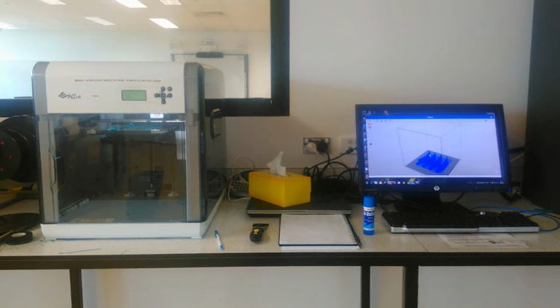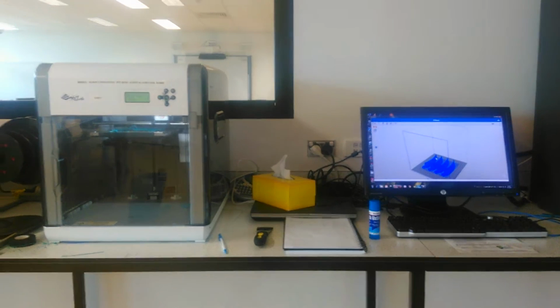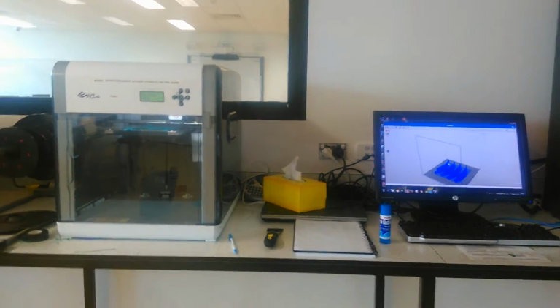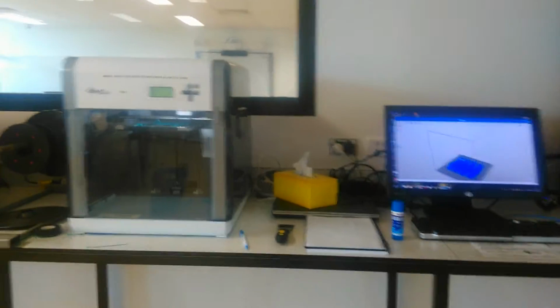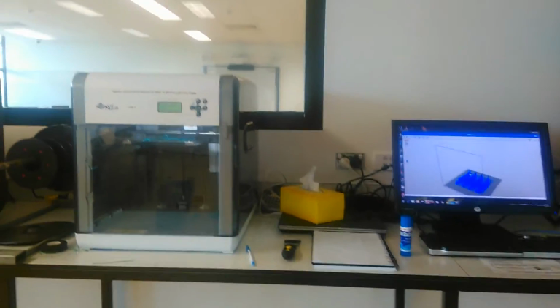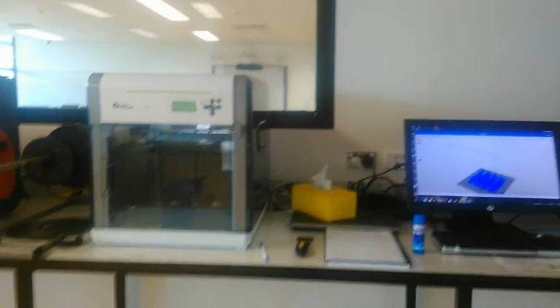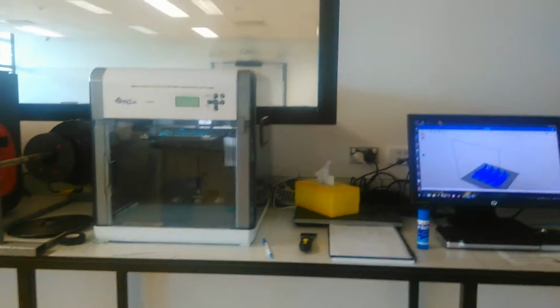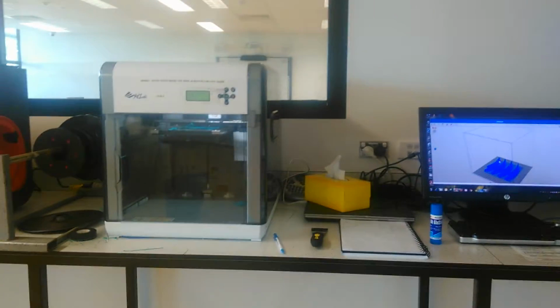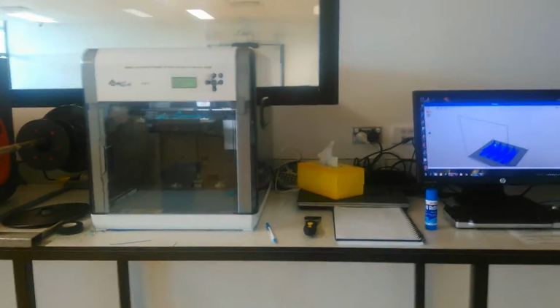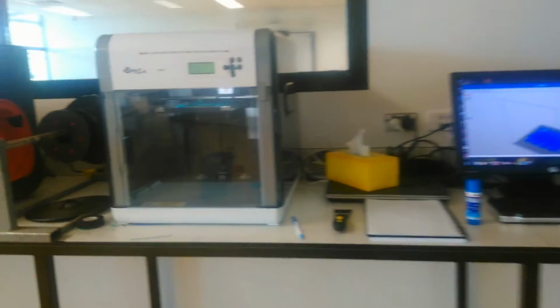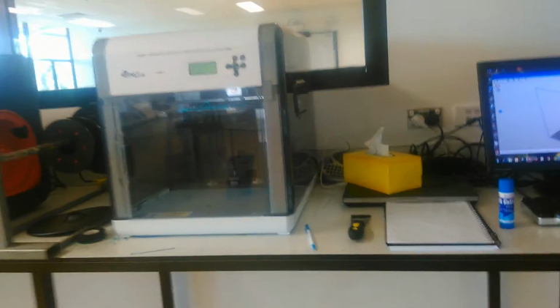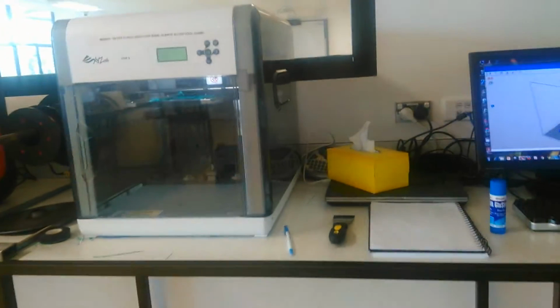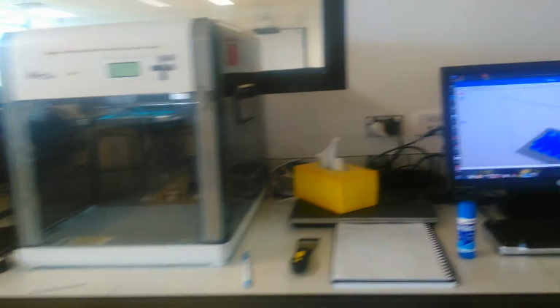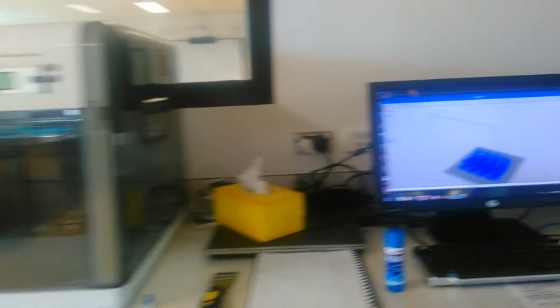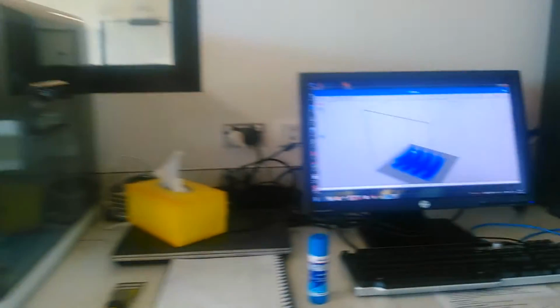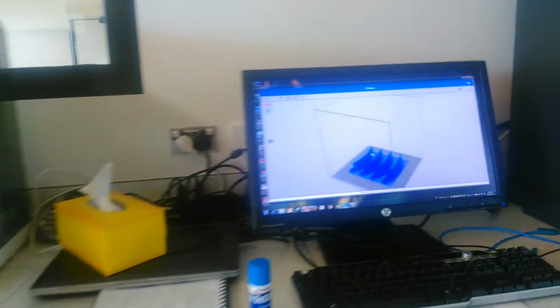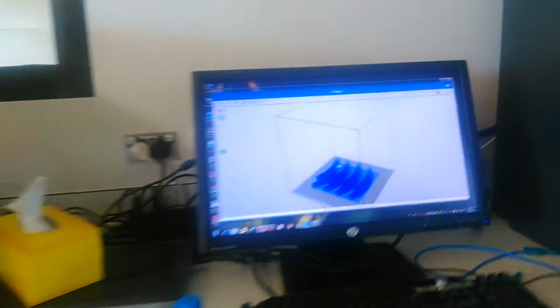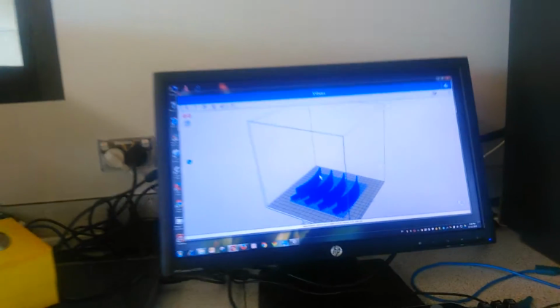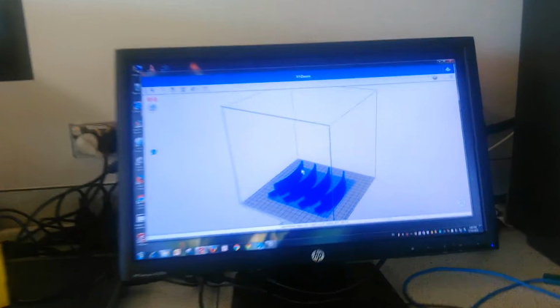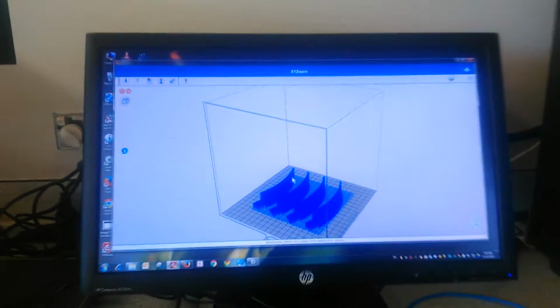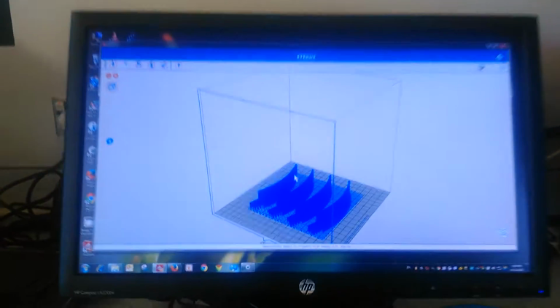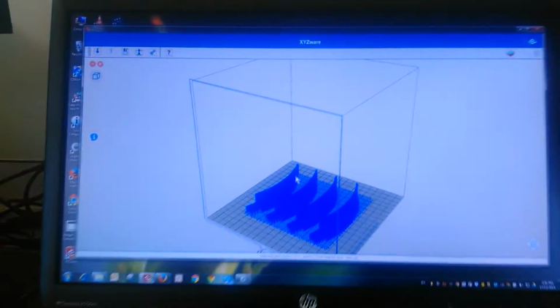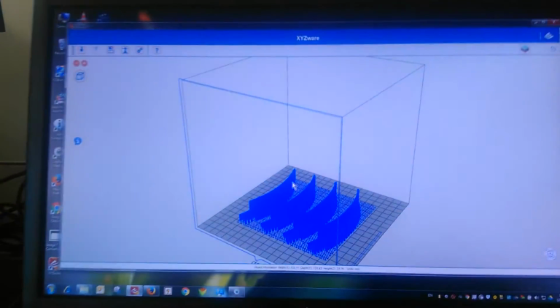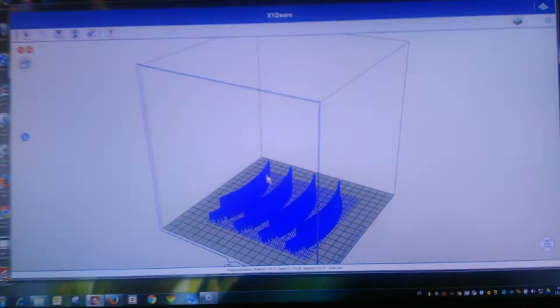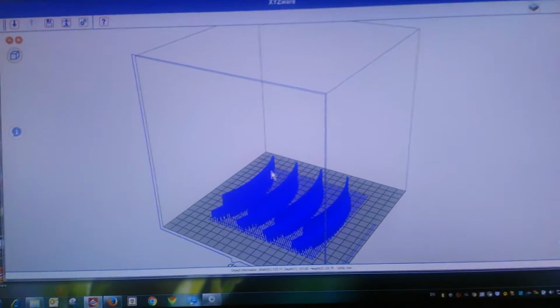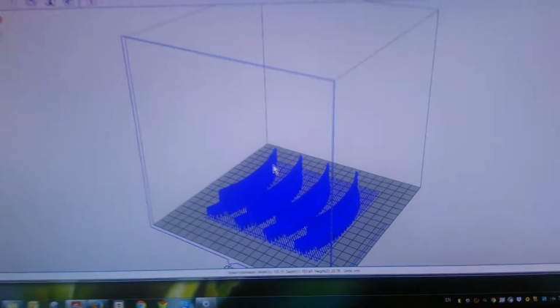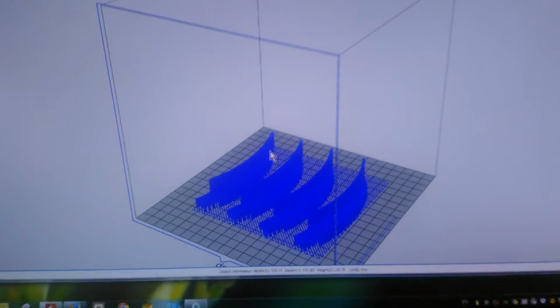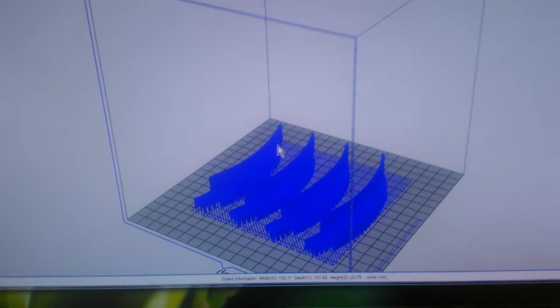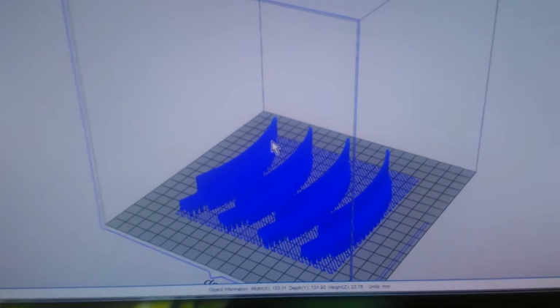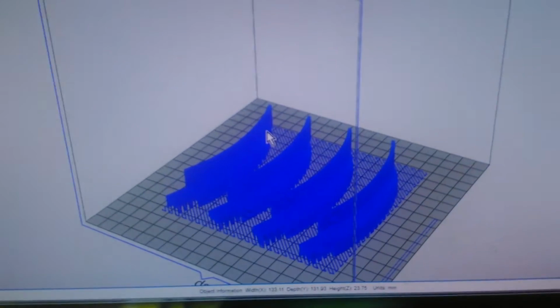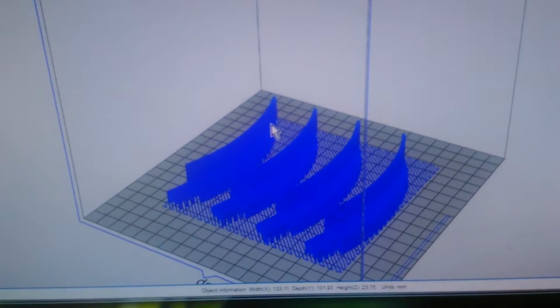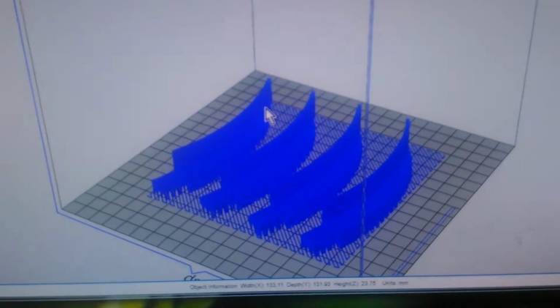So here we go, continuing with this problem with the printer. I did send a small job through before and it went through okay. Now this is a bigger job.